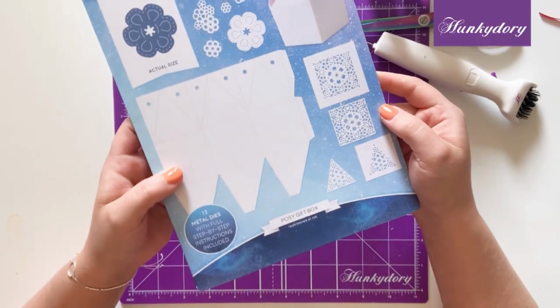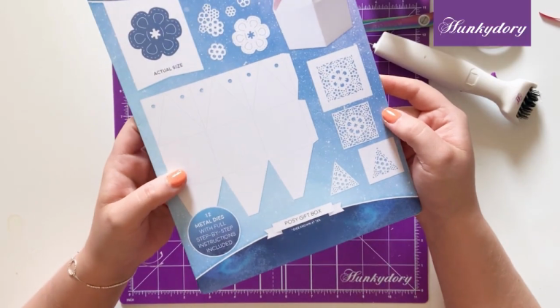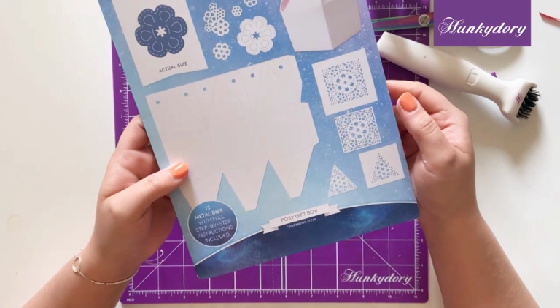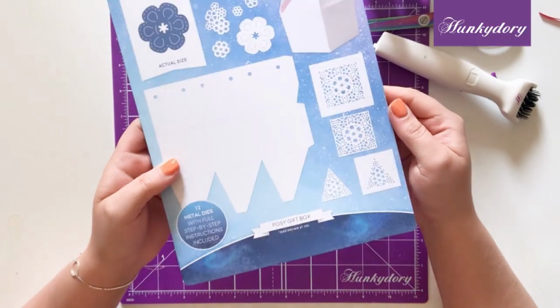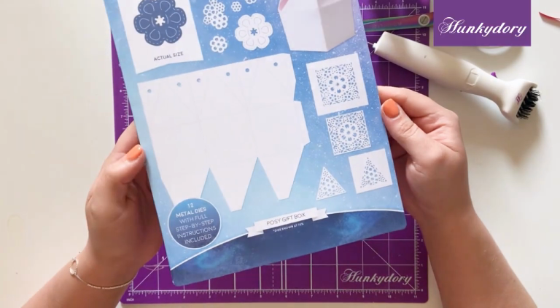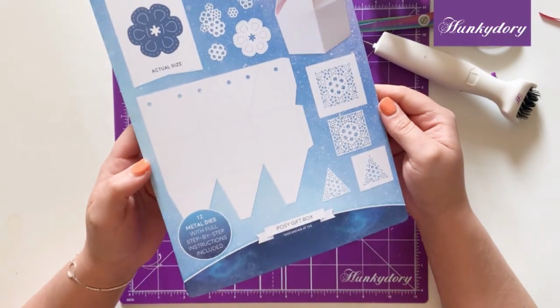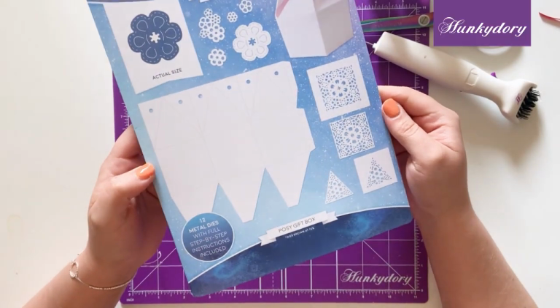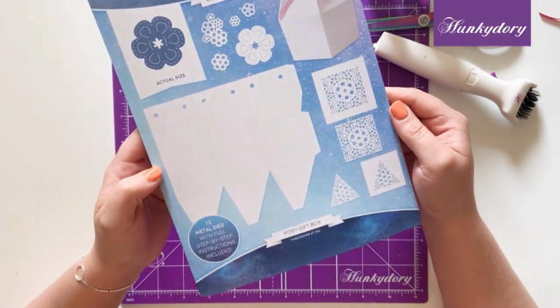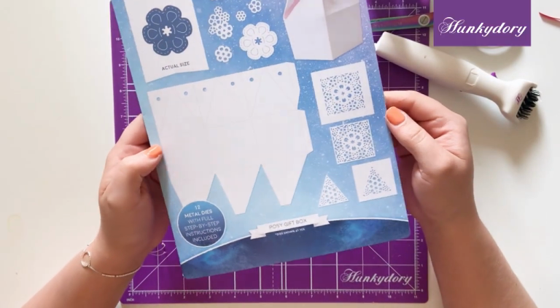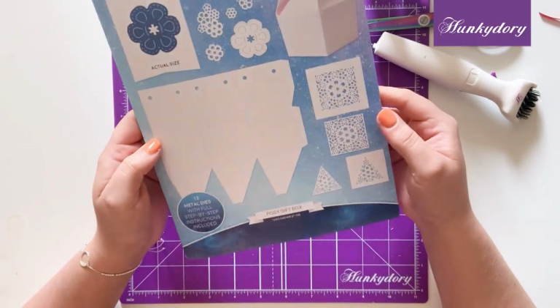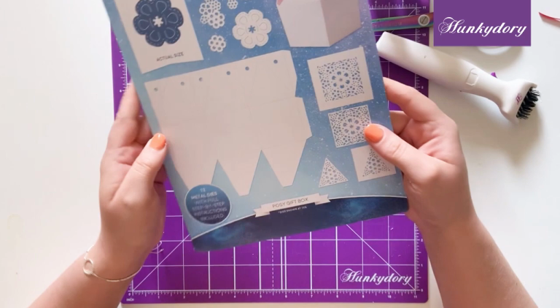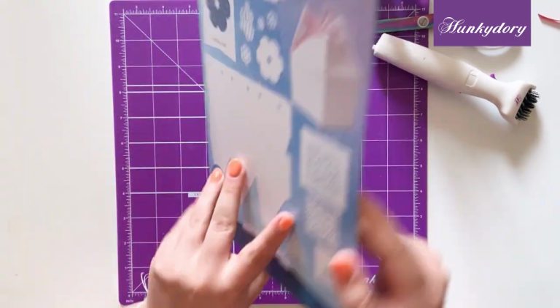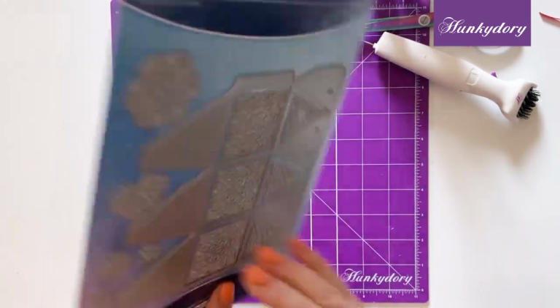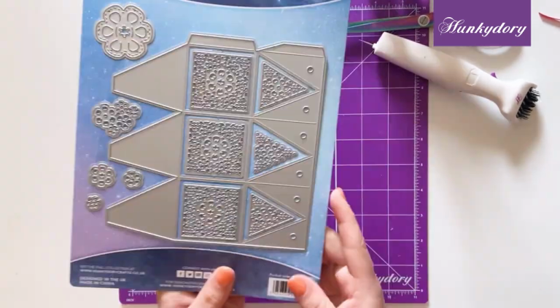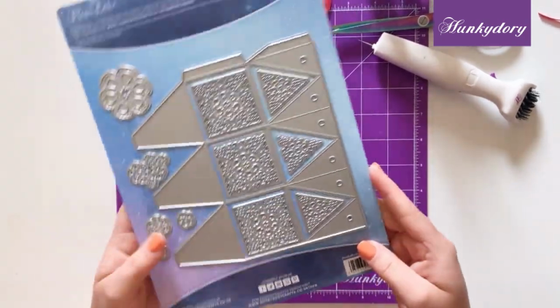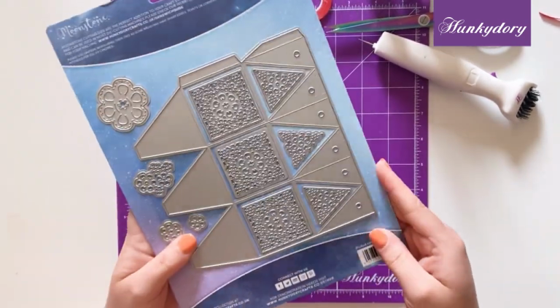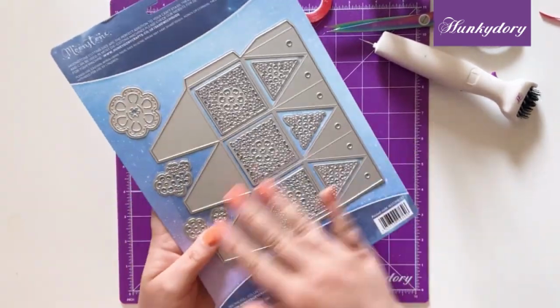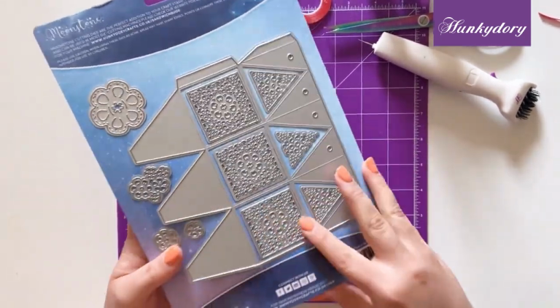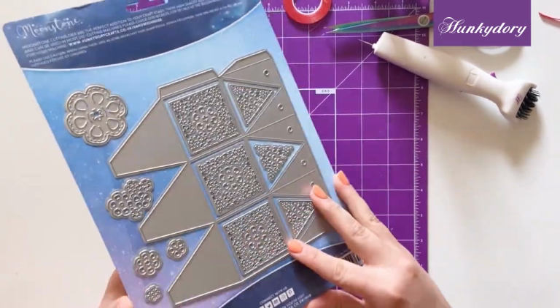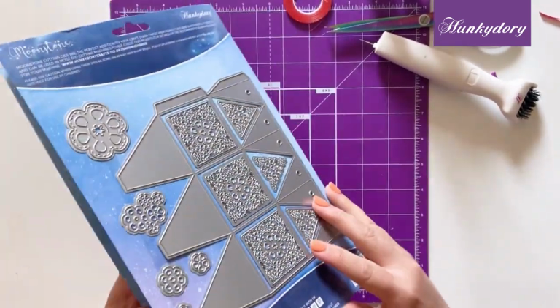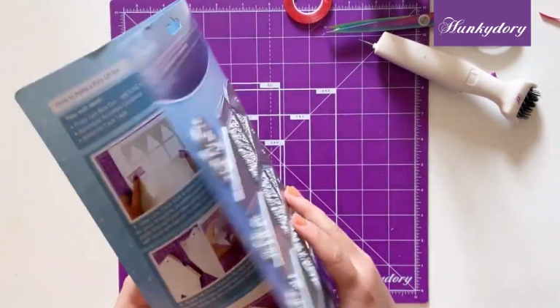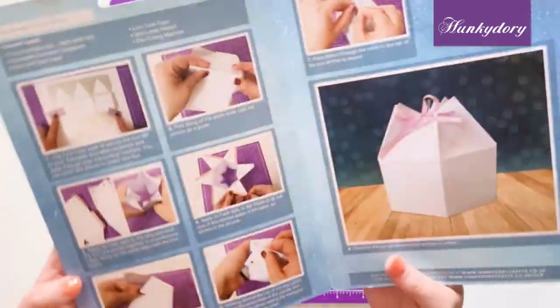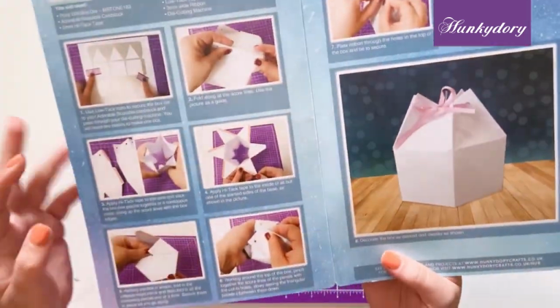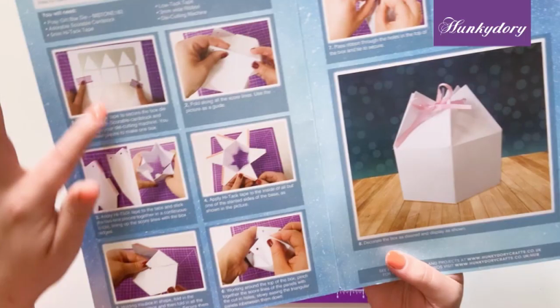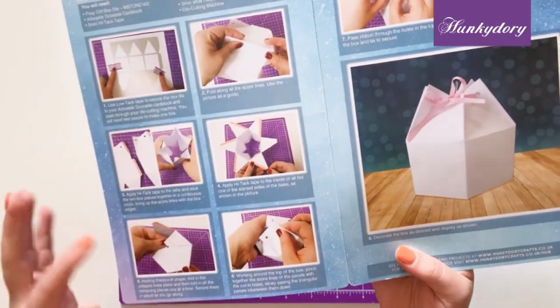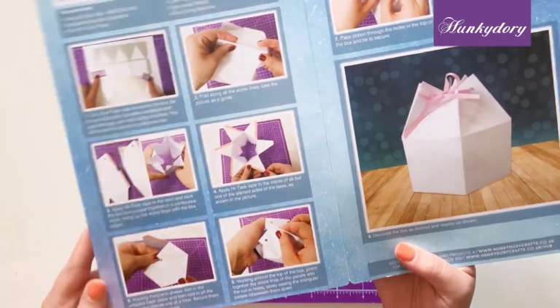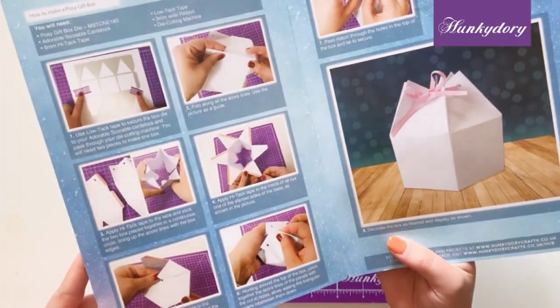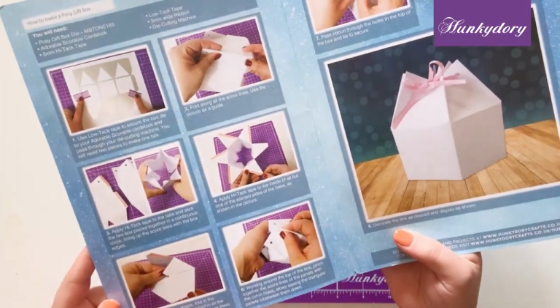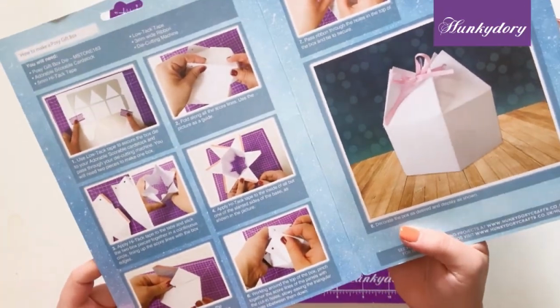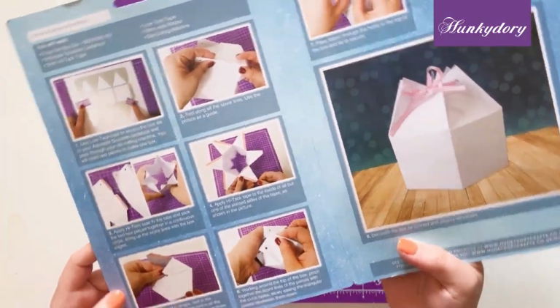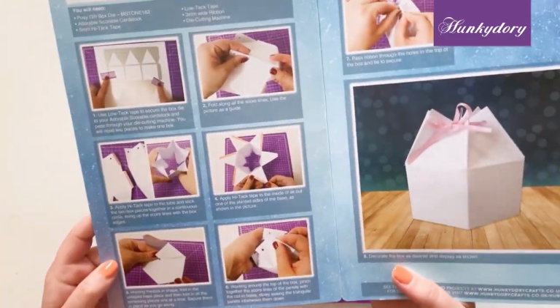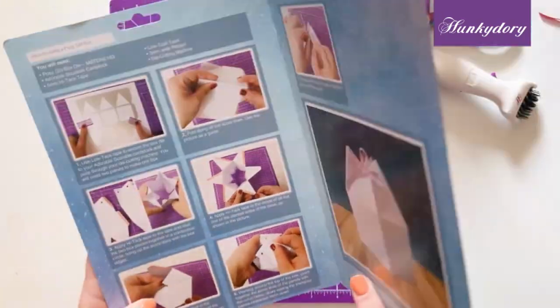Hi everyone, welcome to this video where I'm going to show you how to put together our Posie gift box. Included in your die packaging you've got the dies in the back, and then inside you have photographic and wood instructions for you to follow.